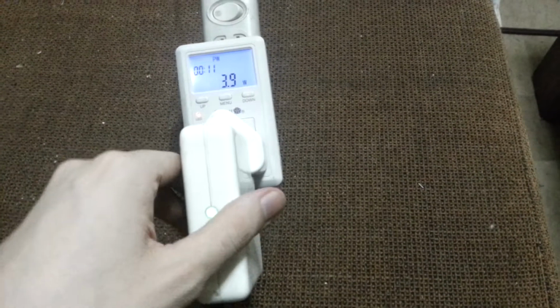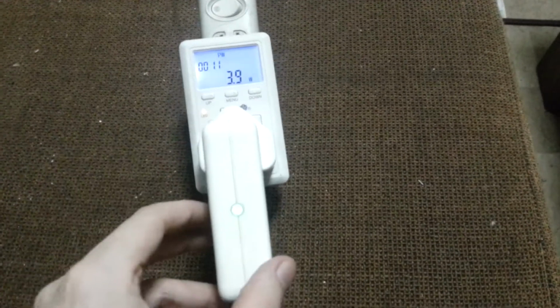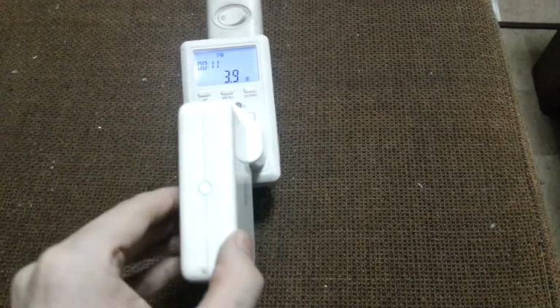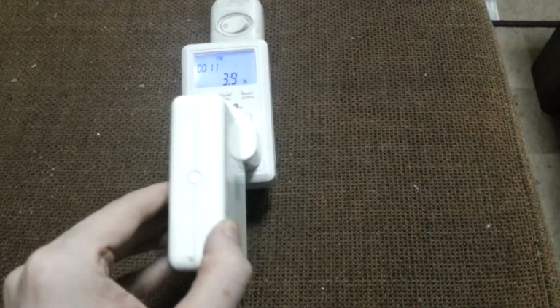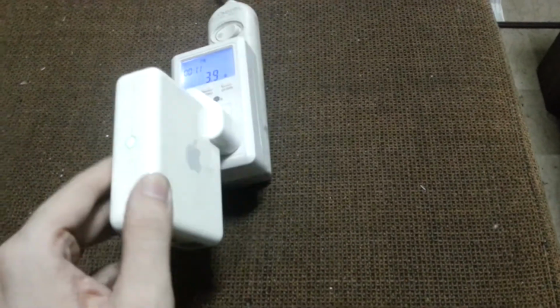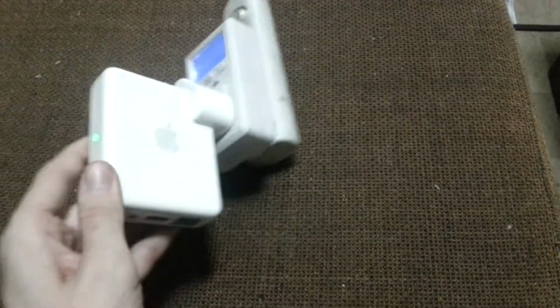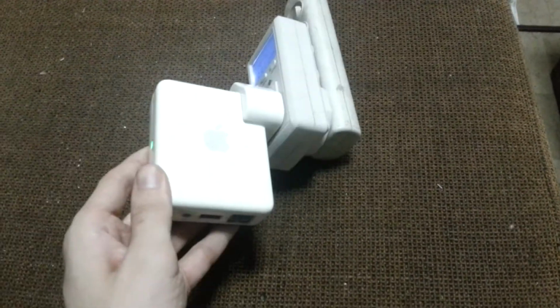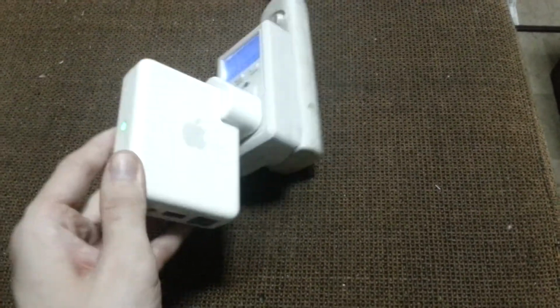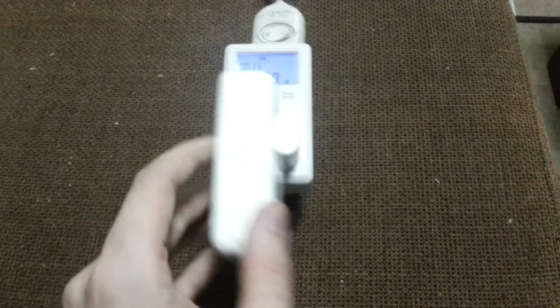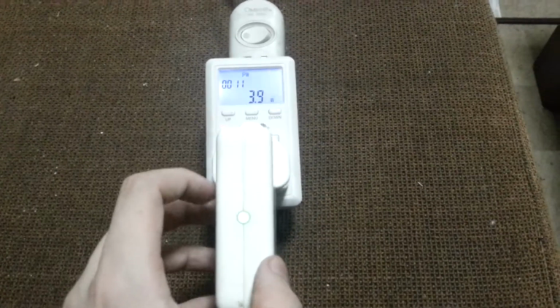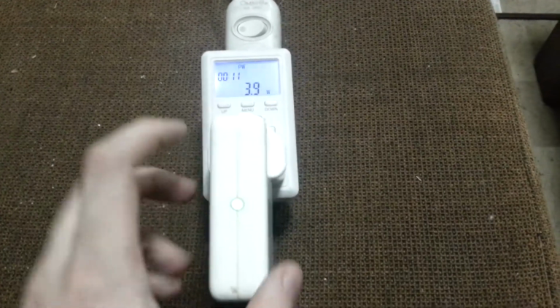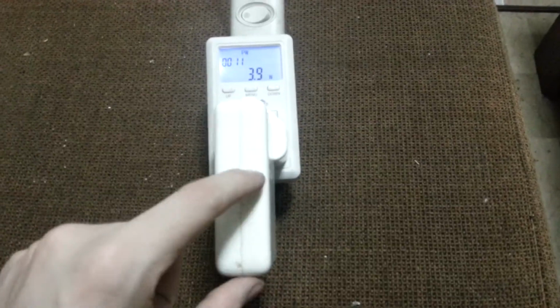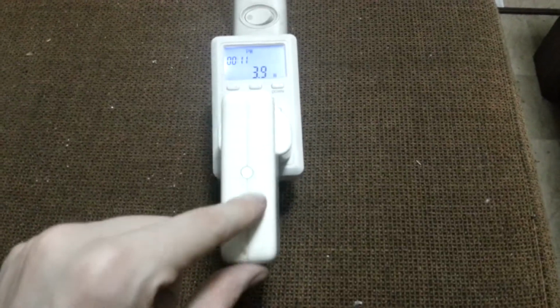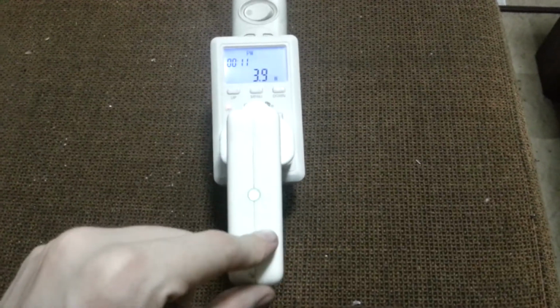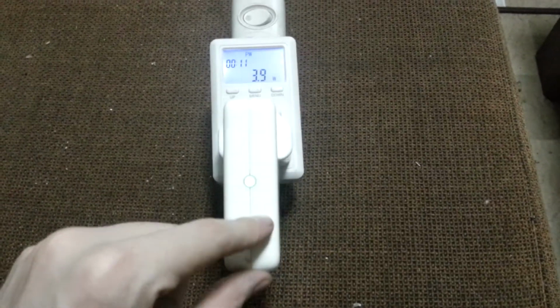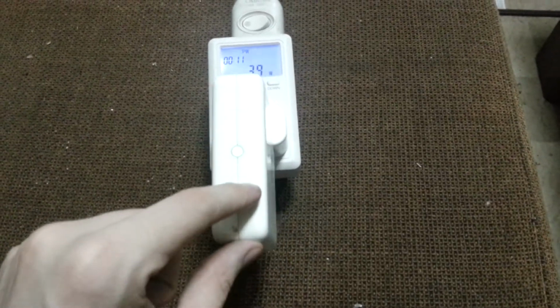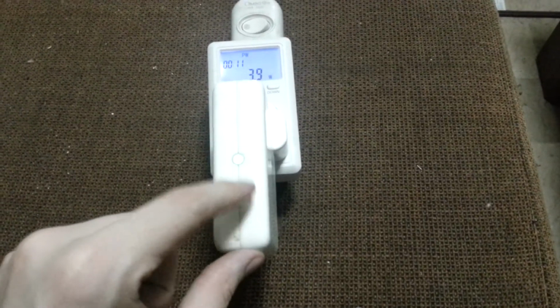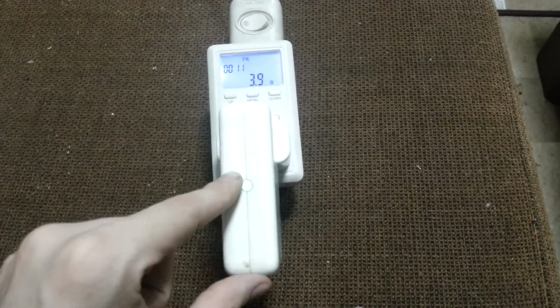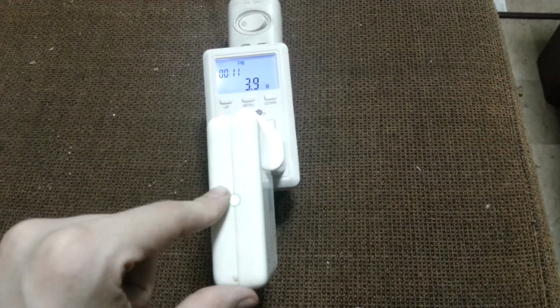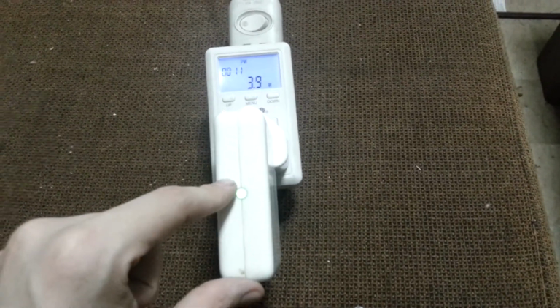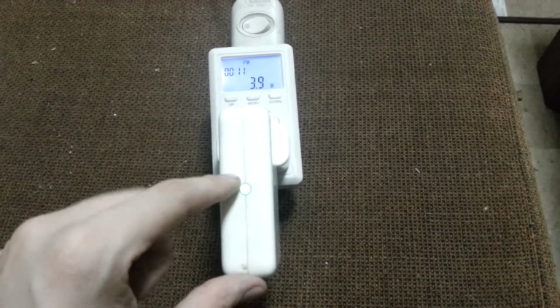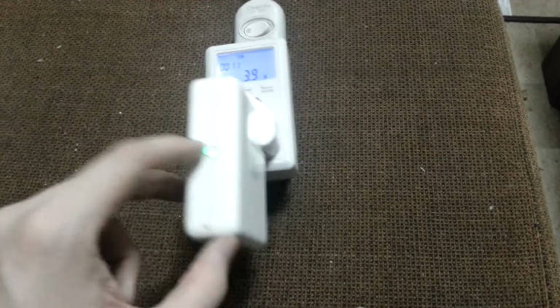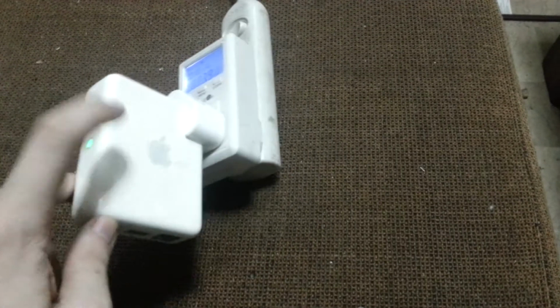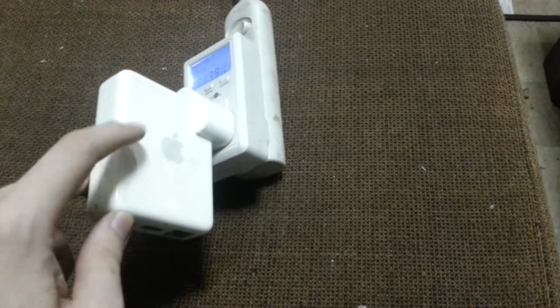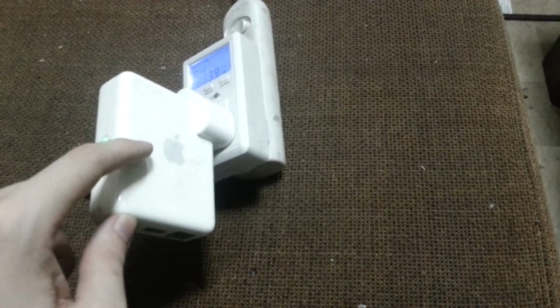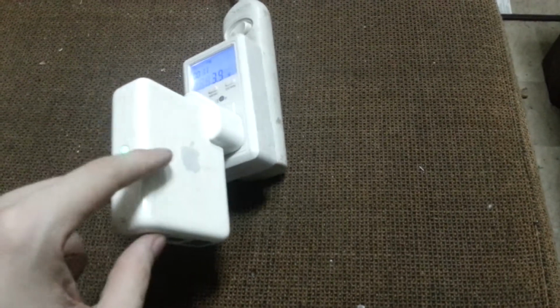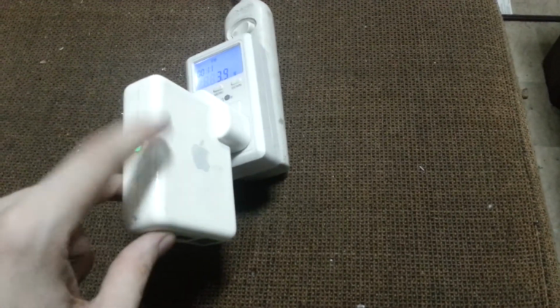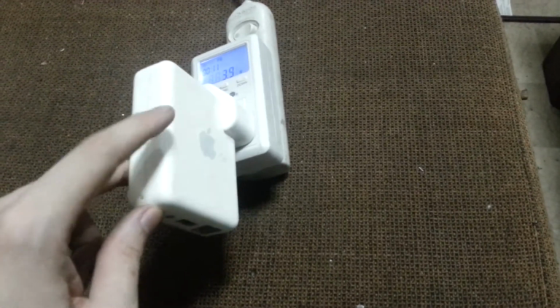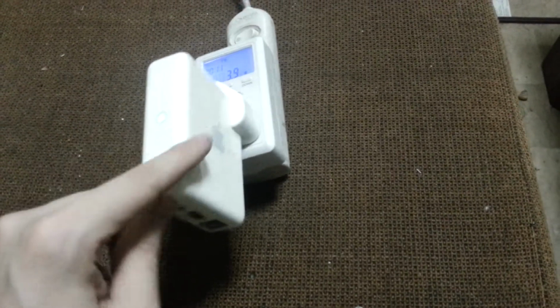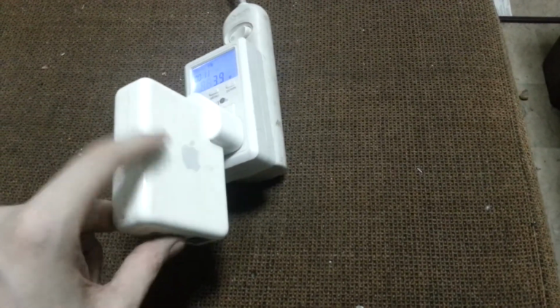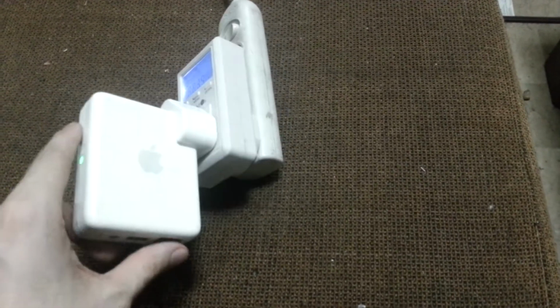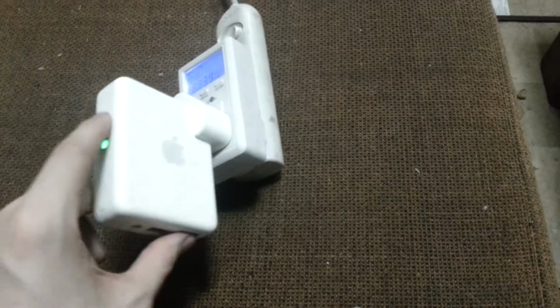This is a quick video to show how much power the Airport Express uses. I've got this set up as a wireless repeater — my main wifi station is upstairs and this is extending the signal downstairs, so I get a little bit faster signal down here.